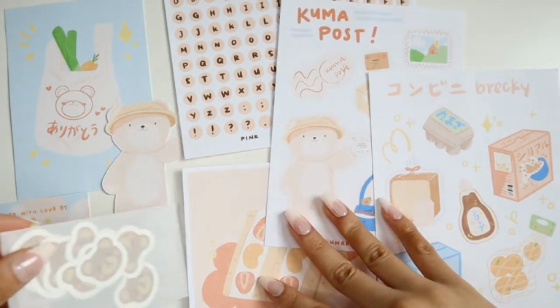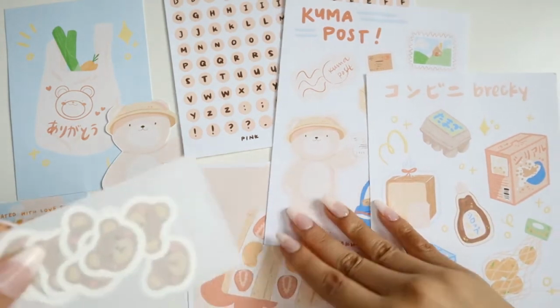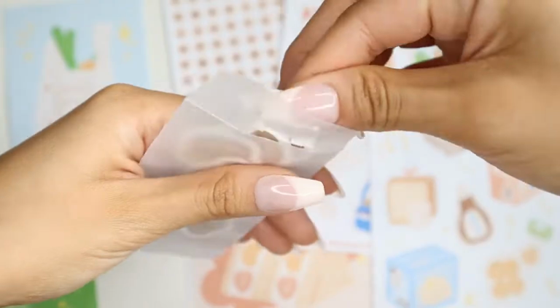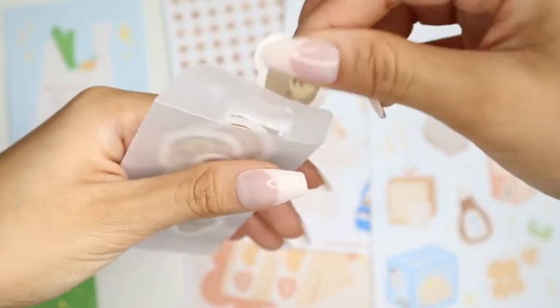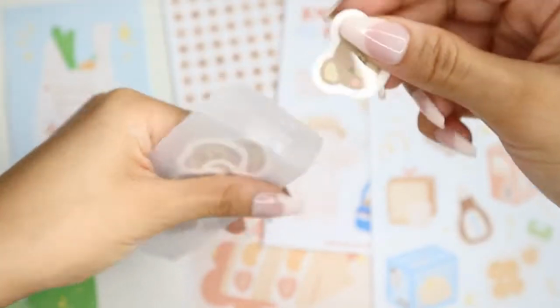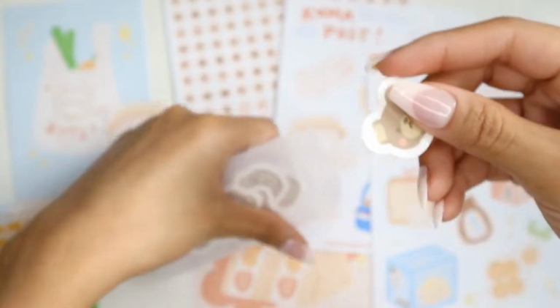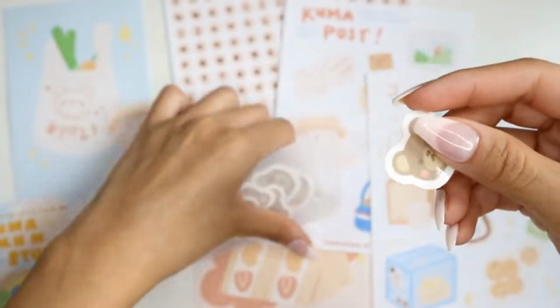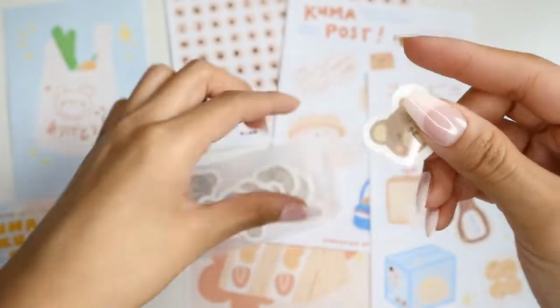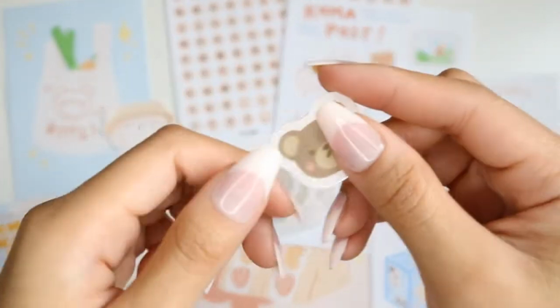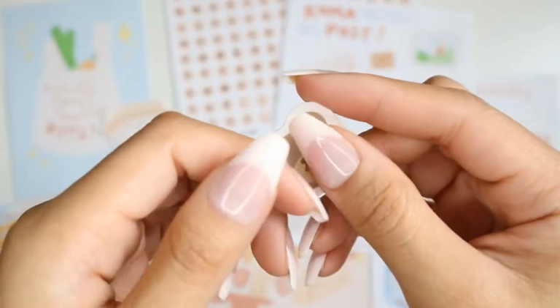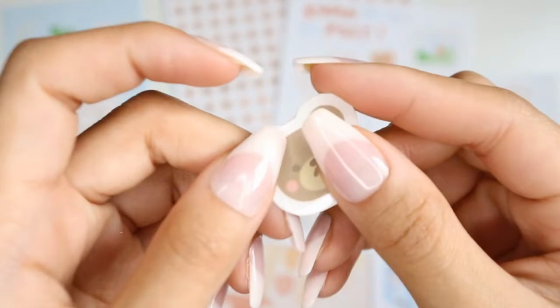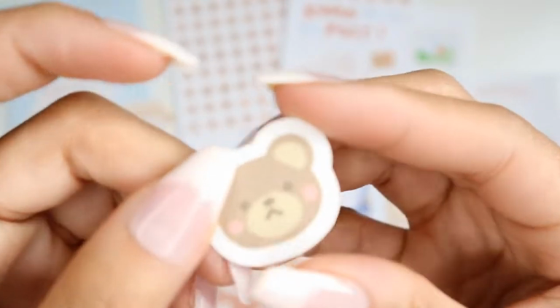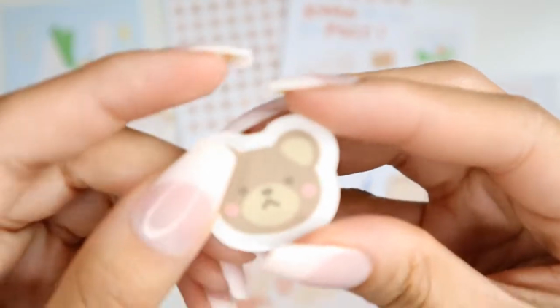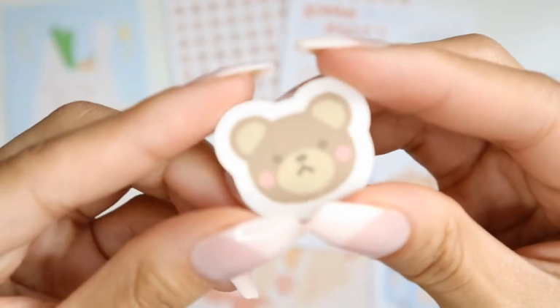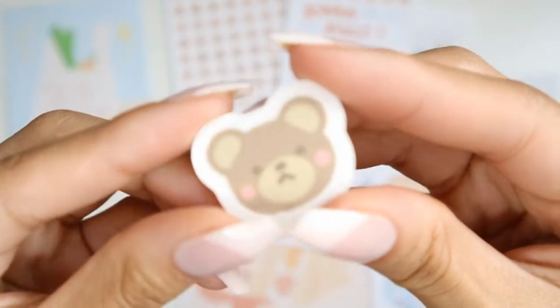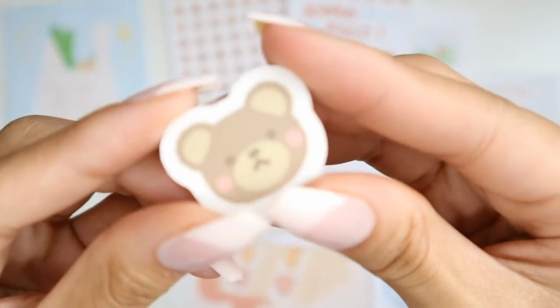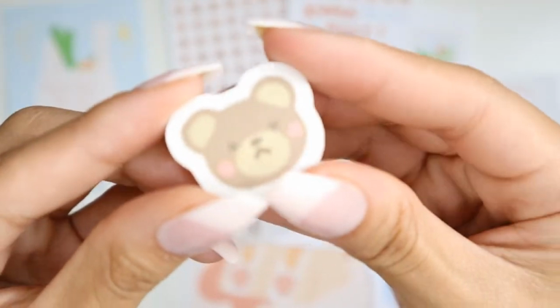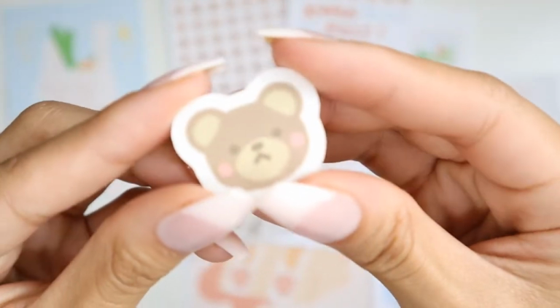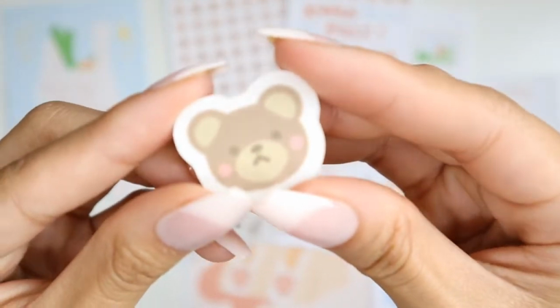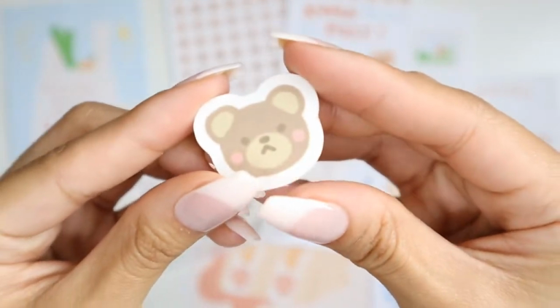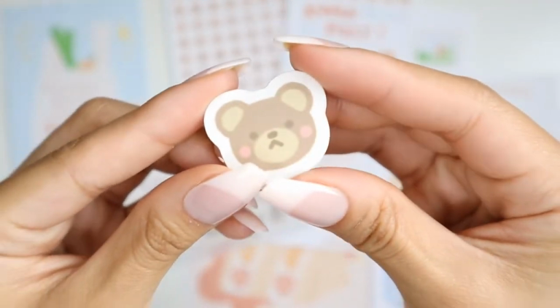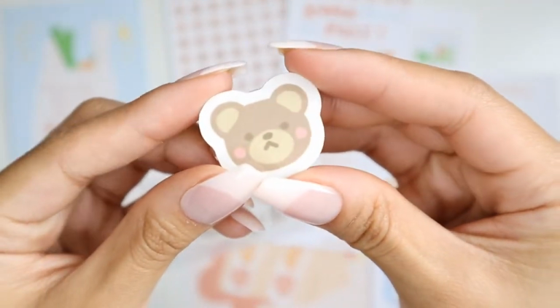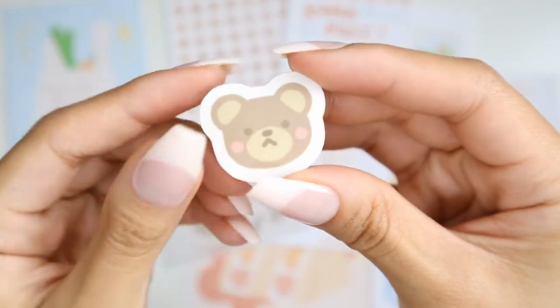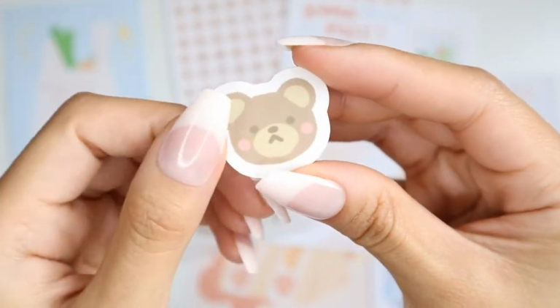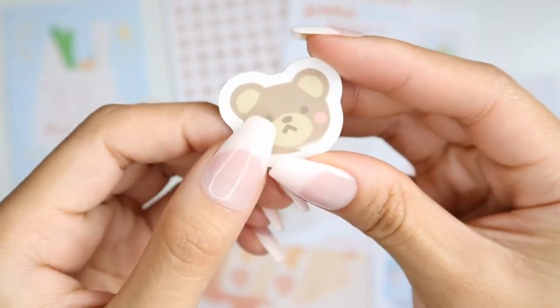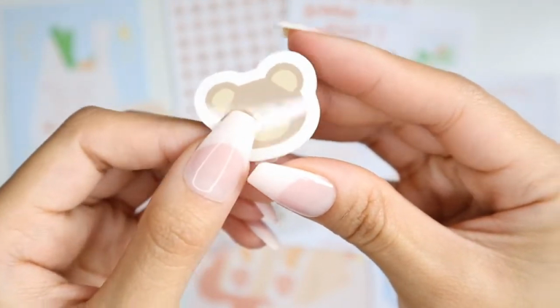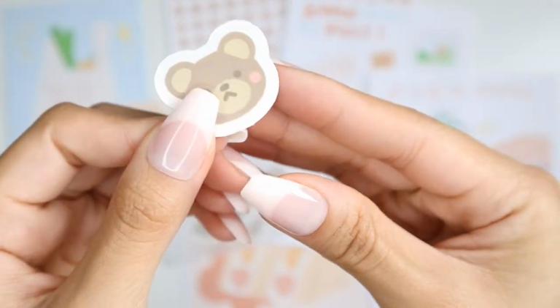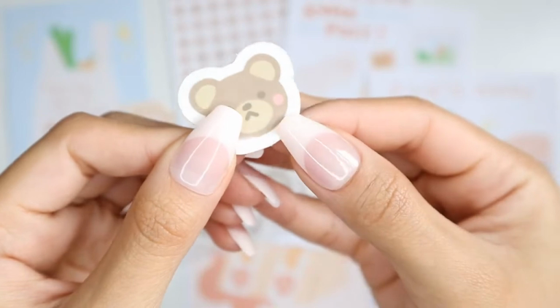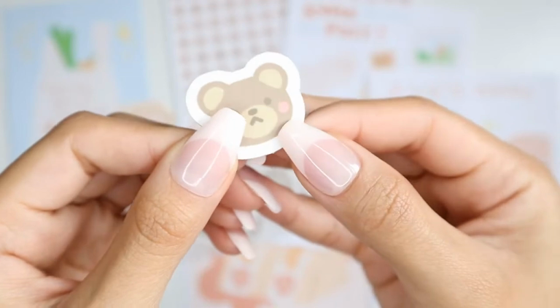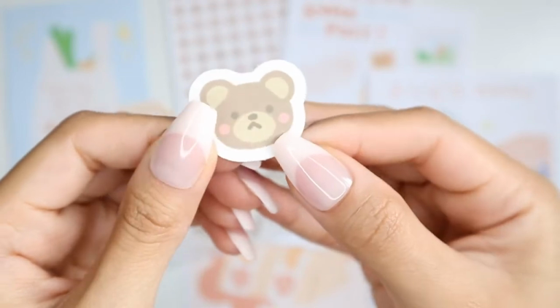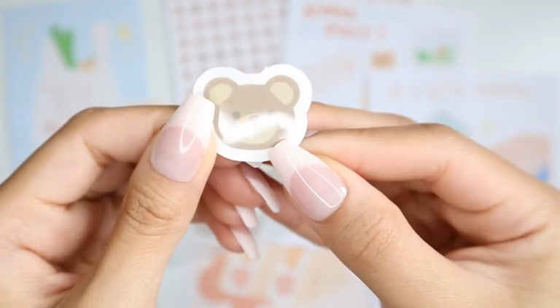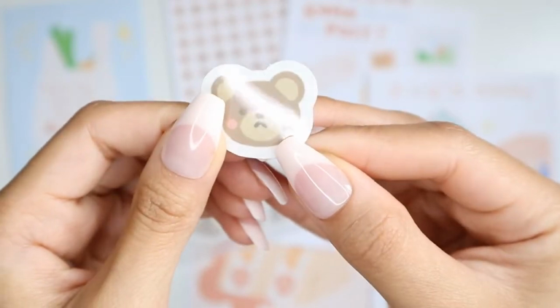I bought a total of six items from this shop. The first item are these really cute, adorable bear sticker flakes. And if you couldn't tell already, my favorite animal is bears.